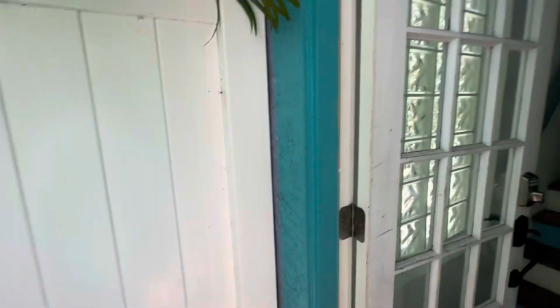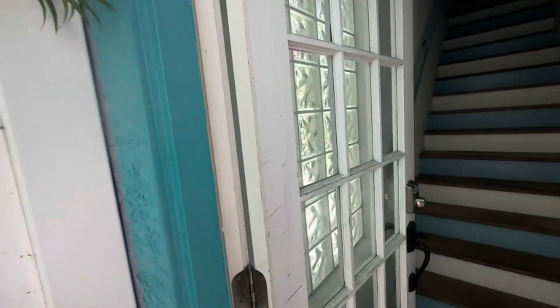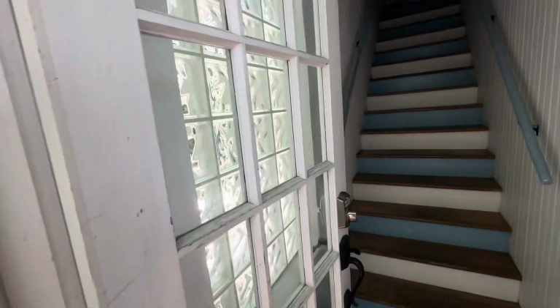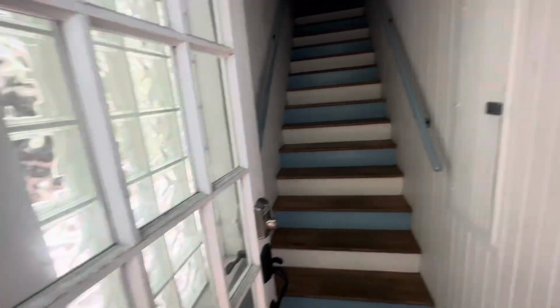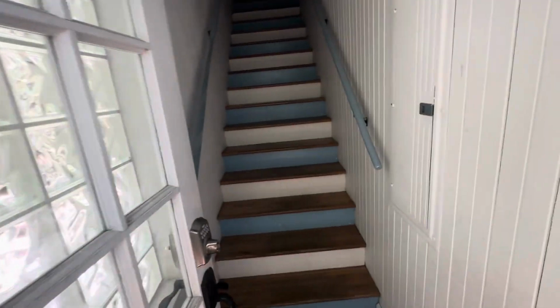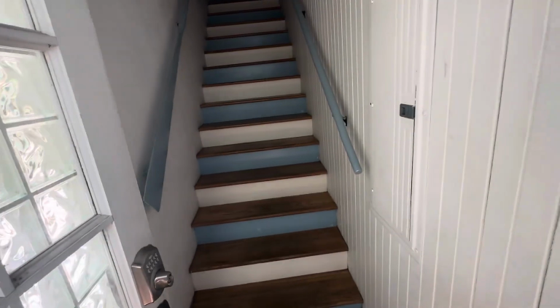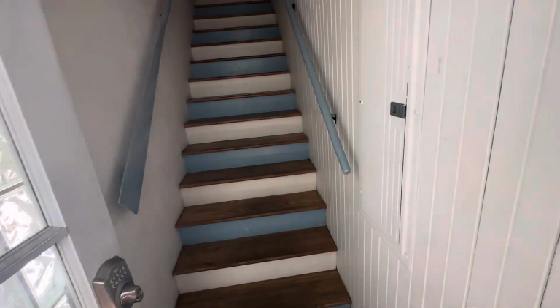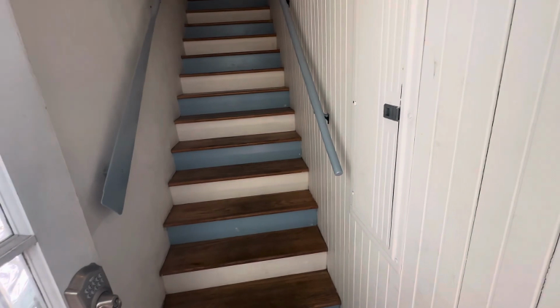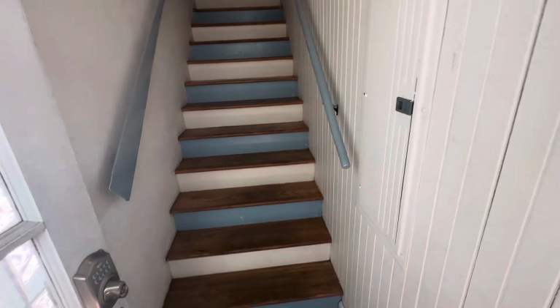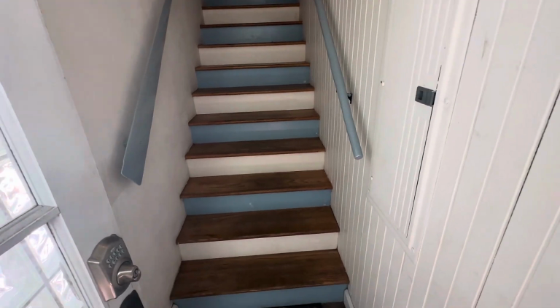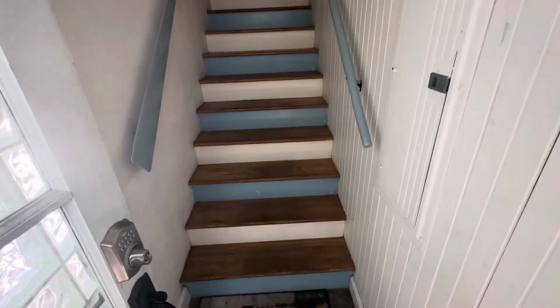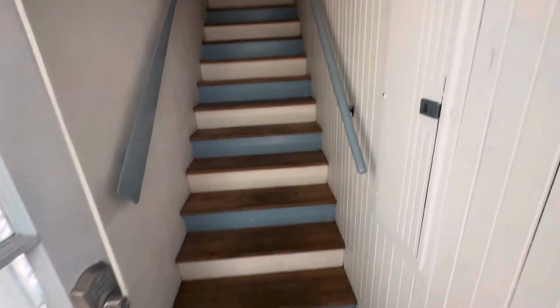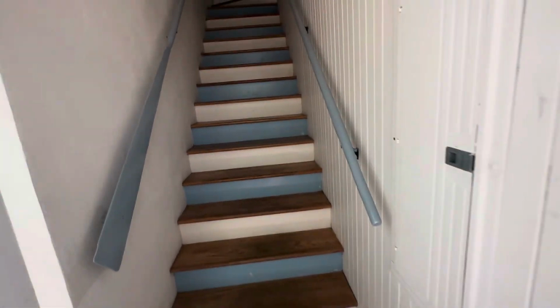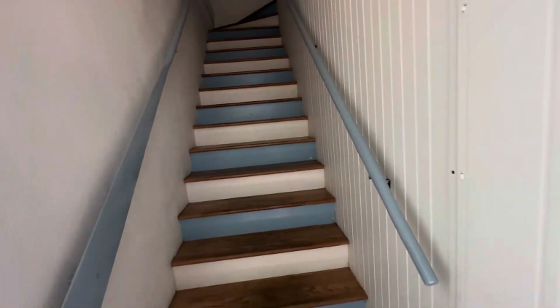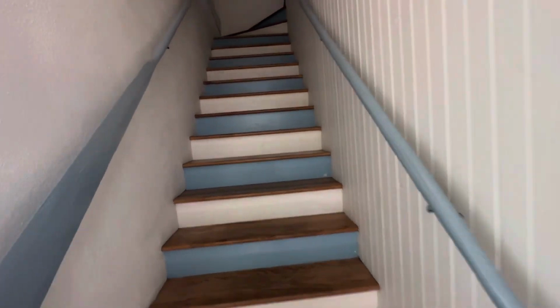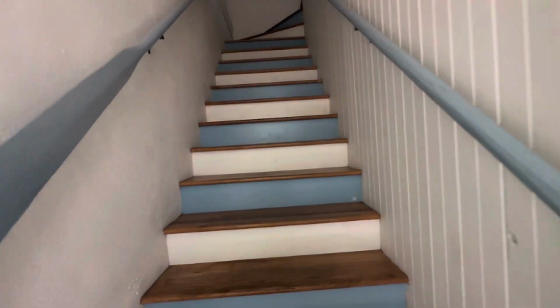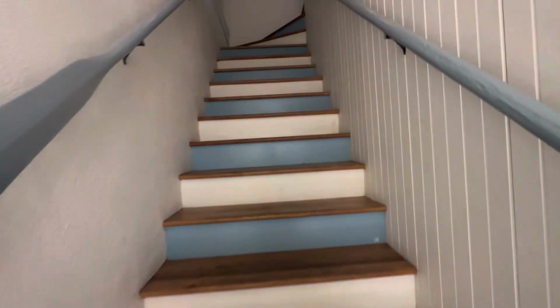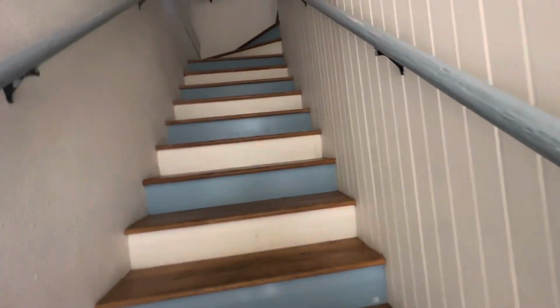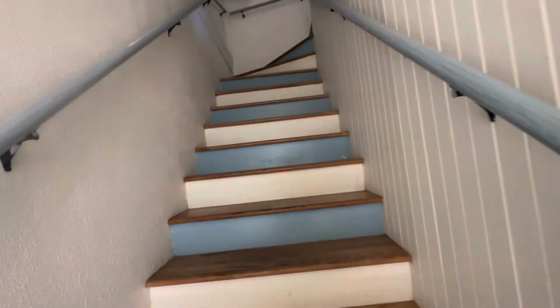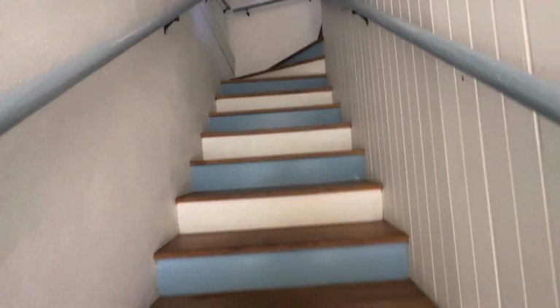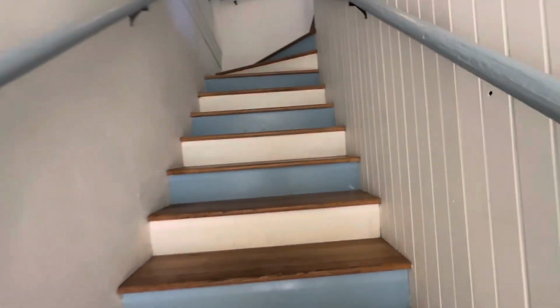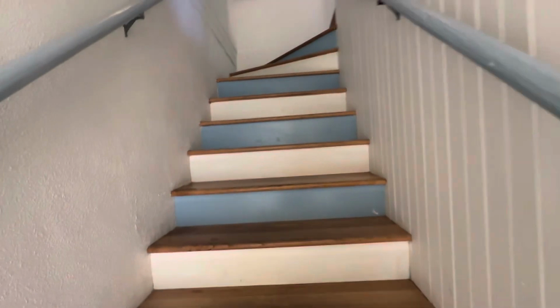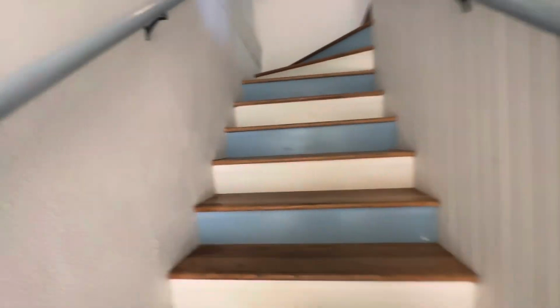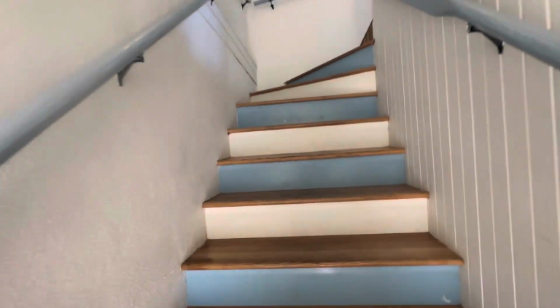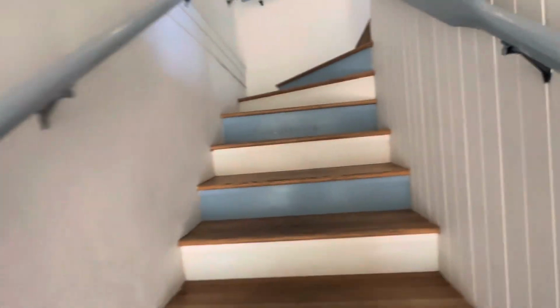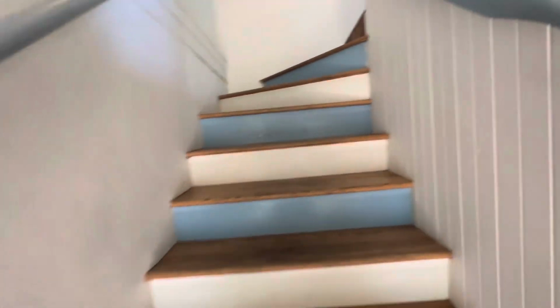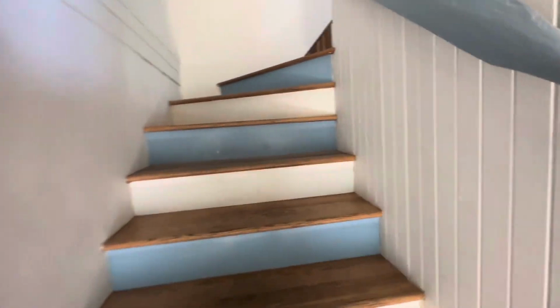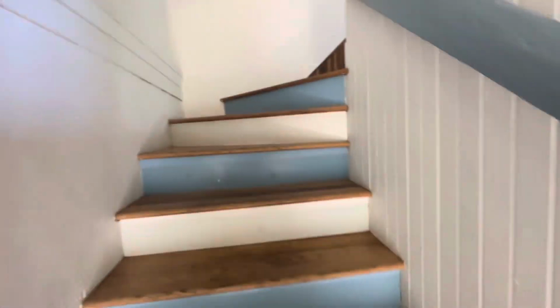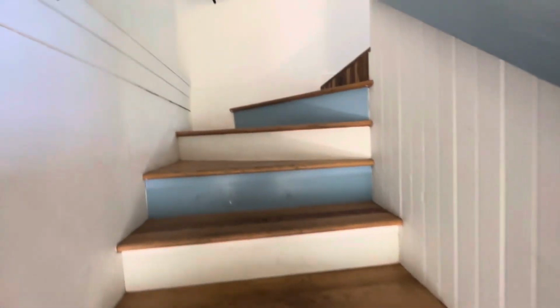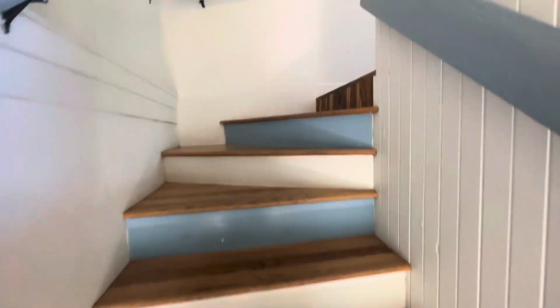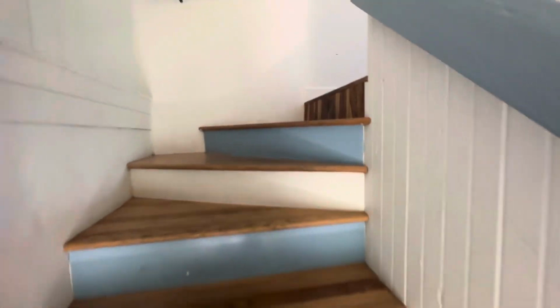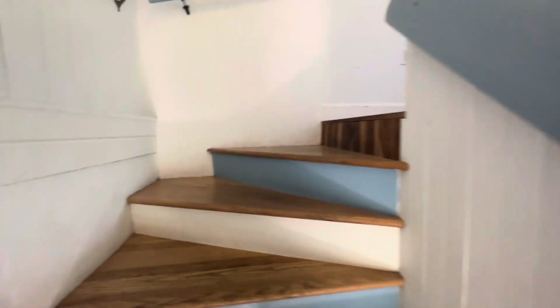When you enter the place, after this staircase, everything is on the same level. So you get your steps in when you're coming and going, but after that you're fine.